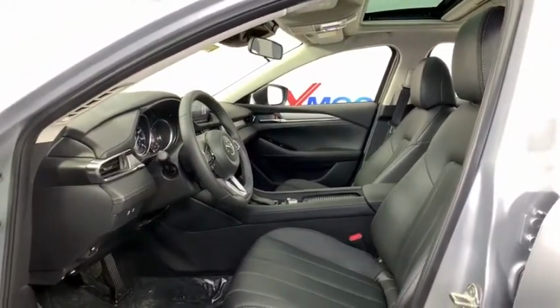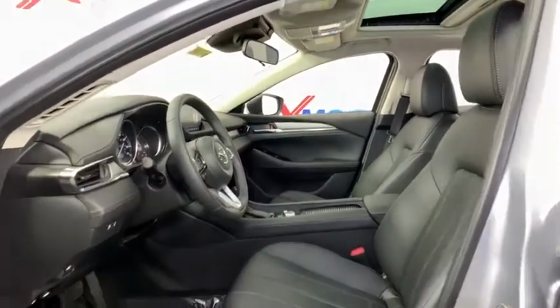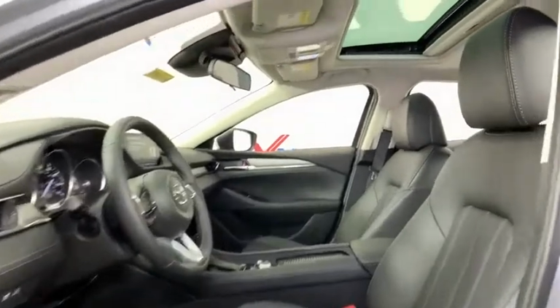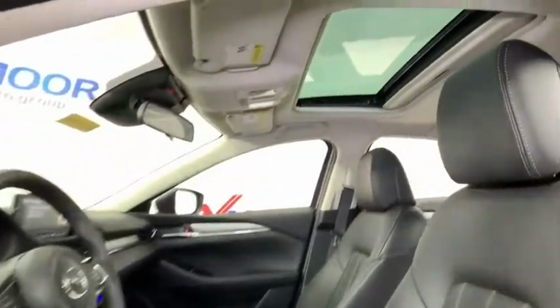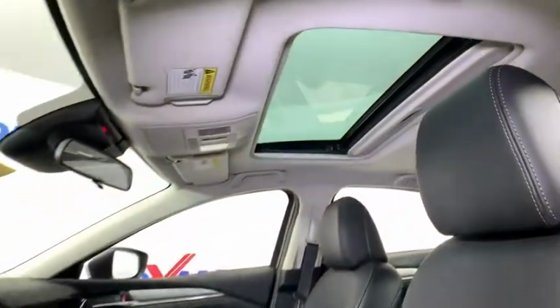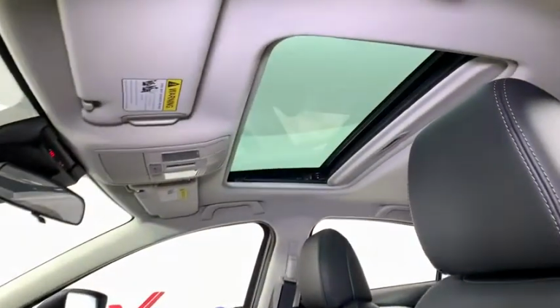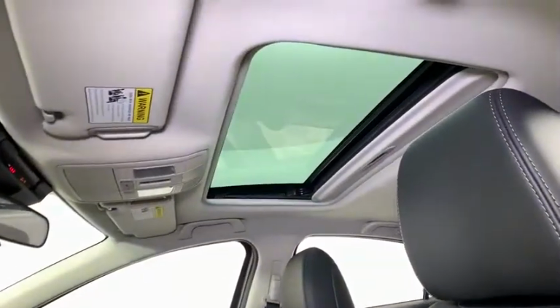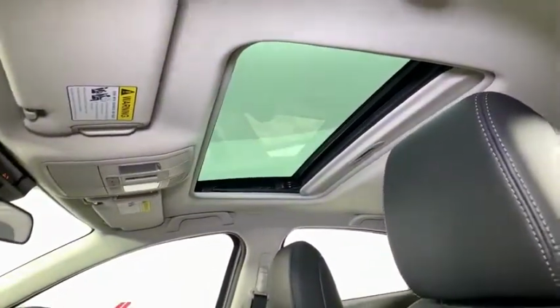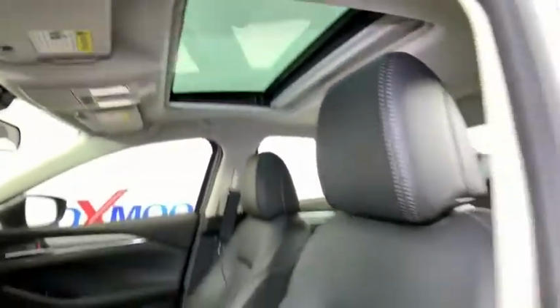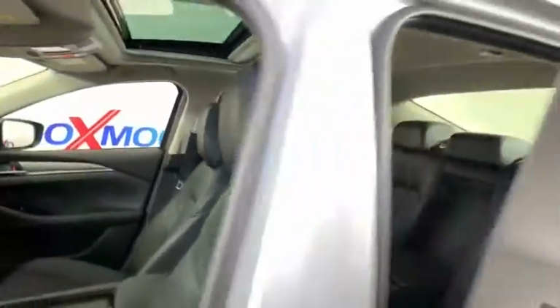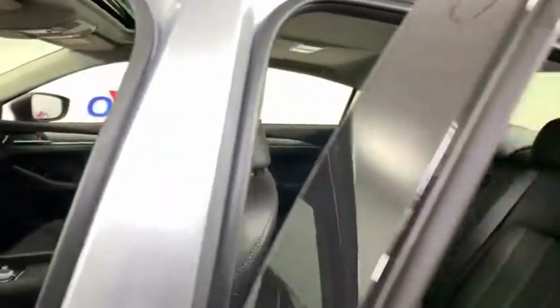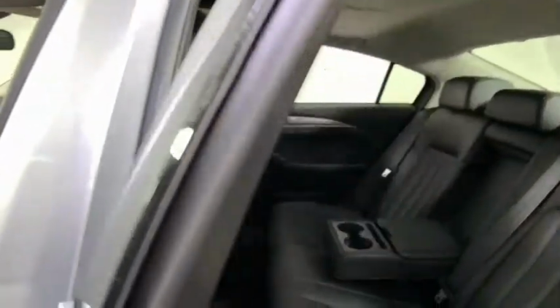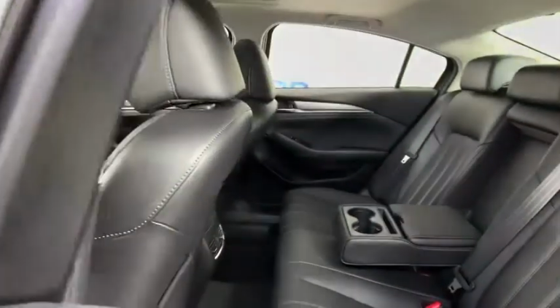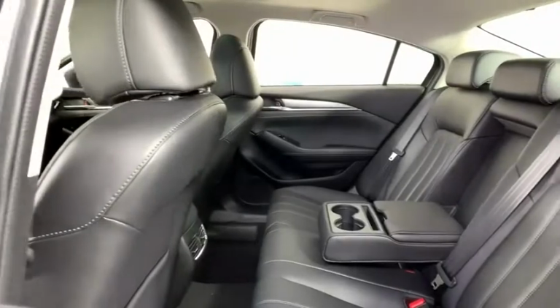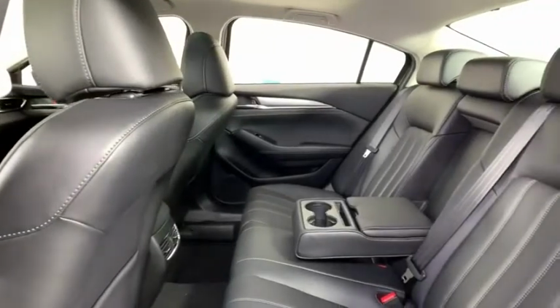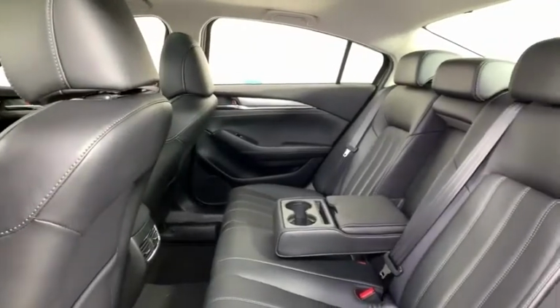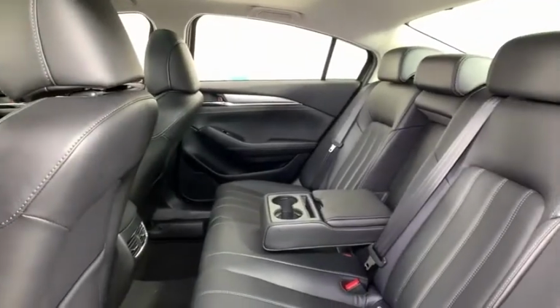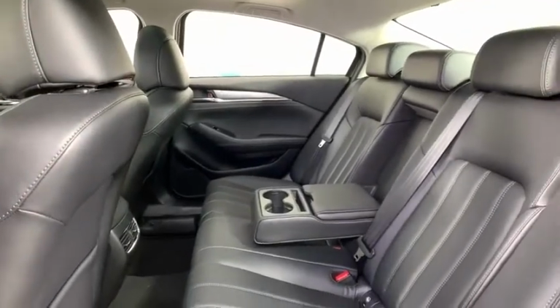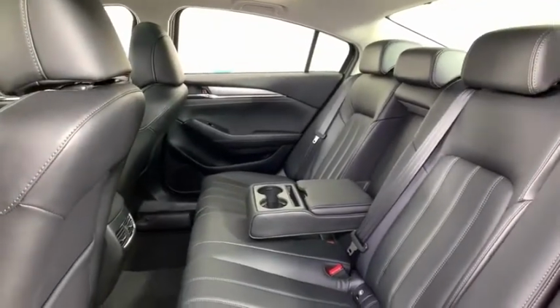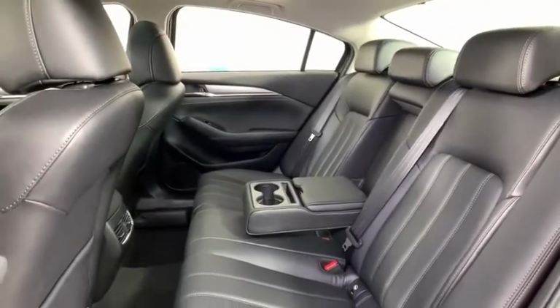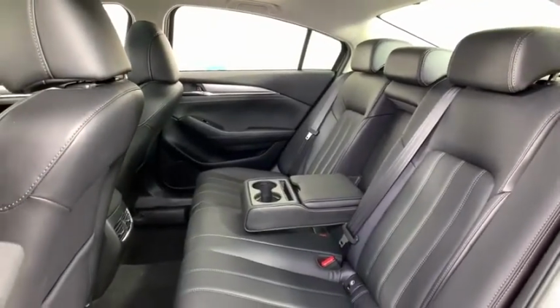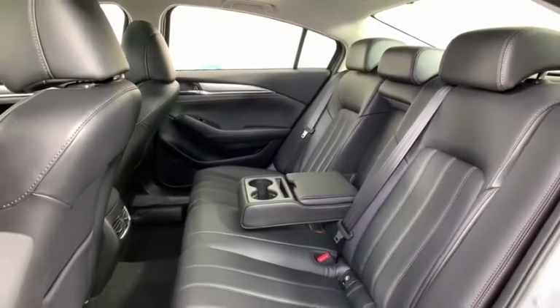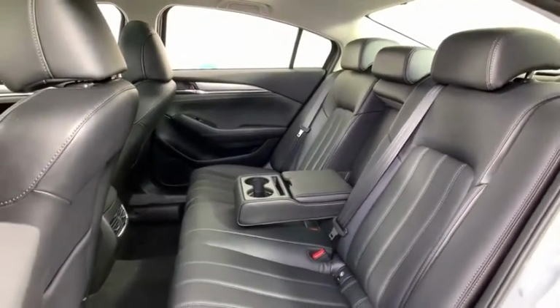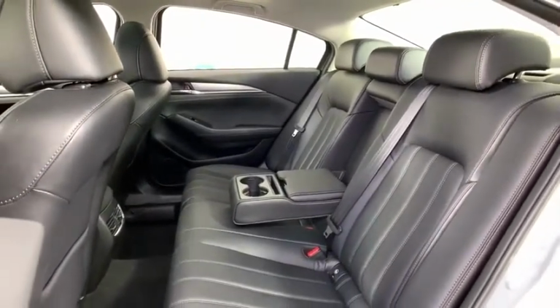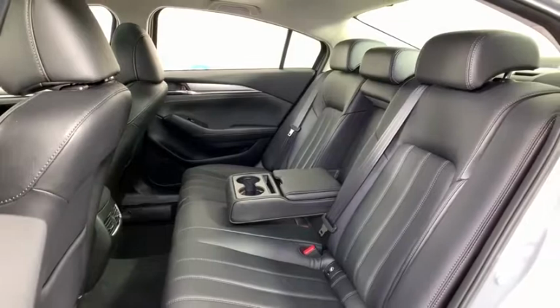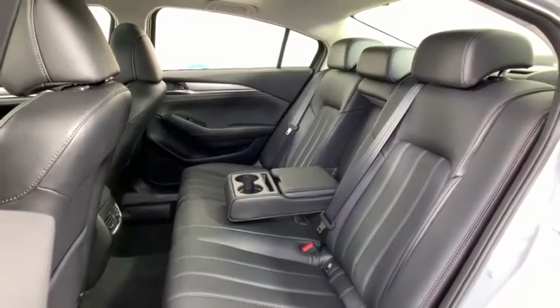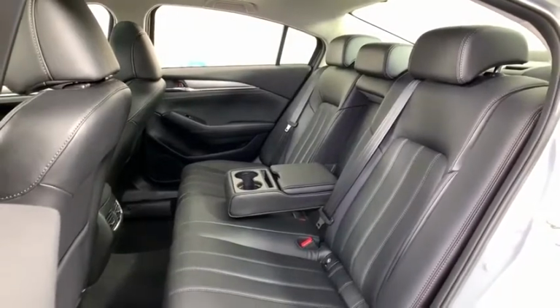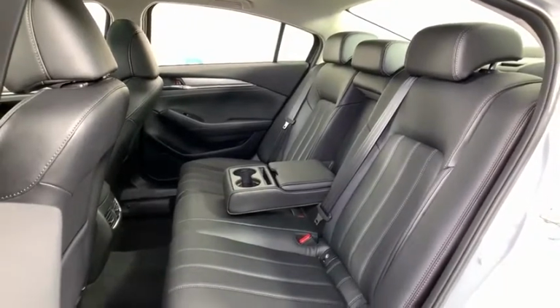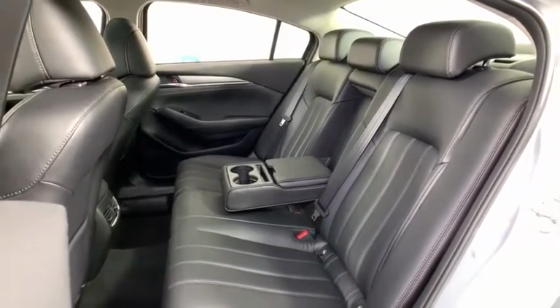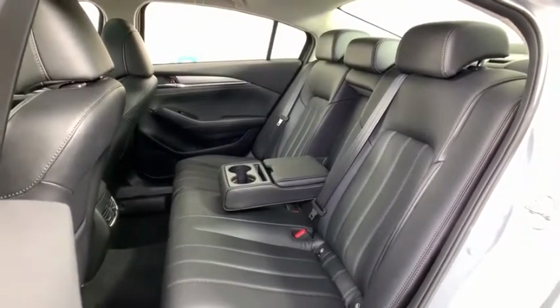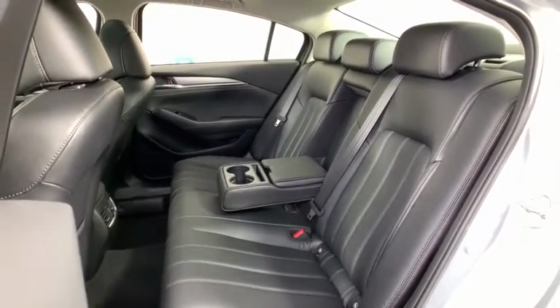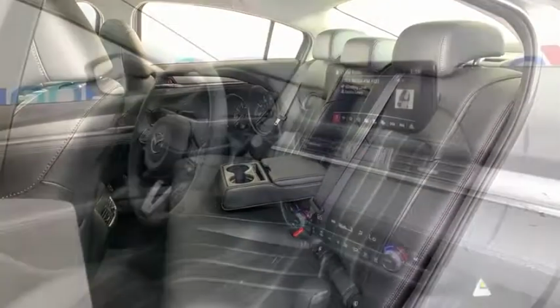Power windows, rear window defroster, trip computer, heated front seat, overhead console, brake assist, power moonroof, remote keyless entry, tachometer, panic alarm, tilt steering wheel, power driver's seat, and front reading lamps.